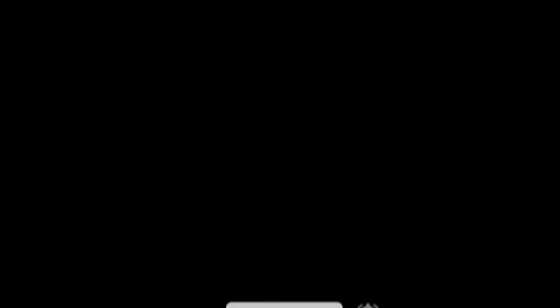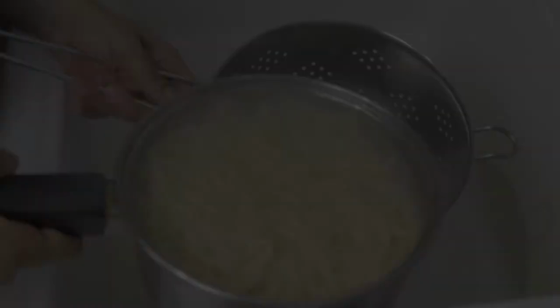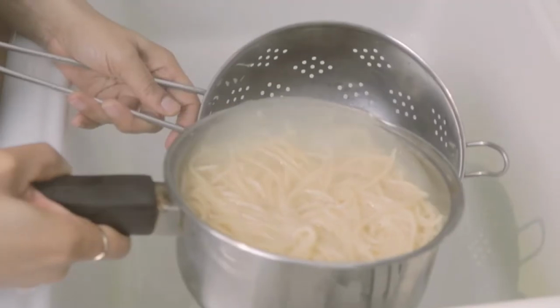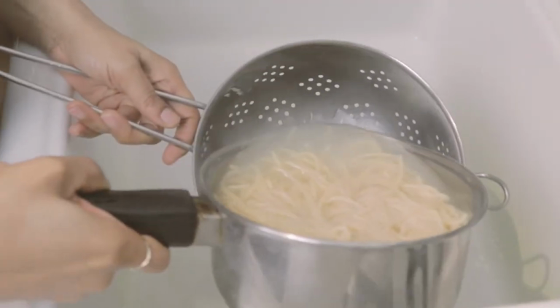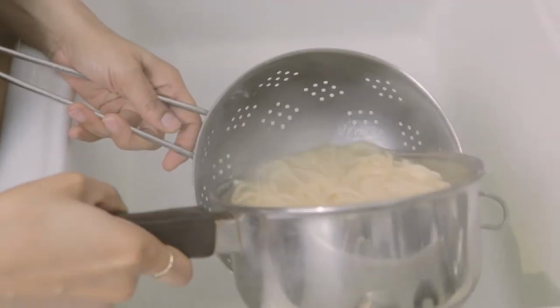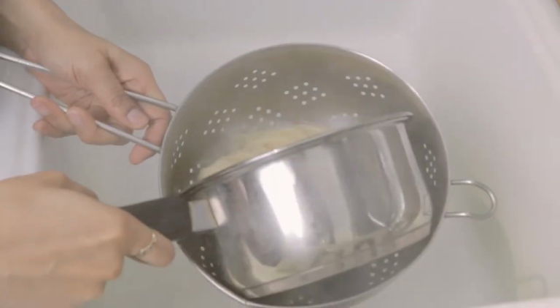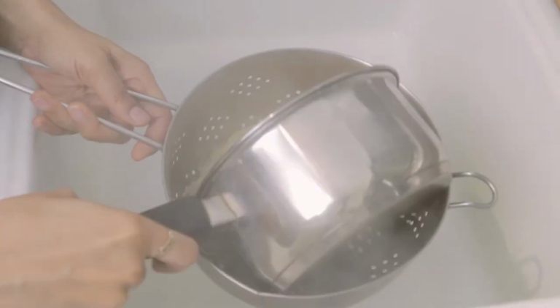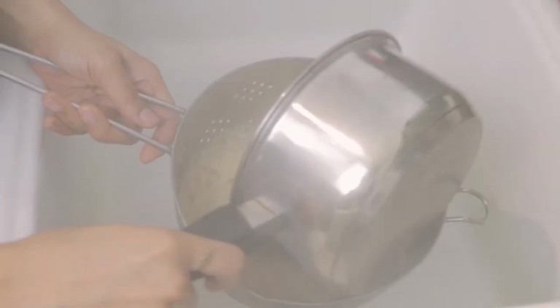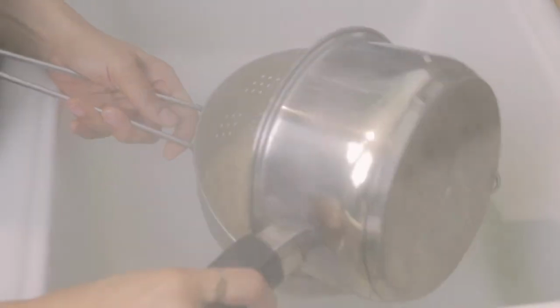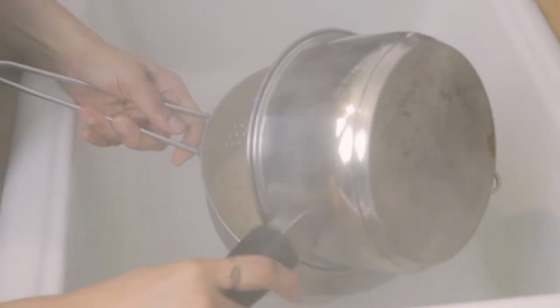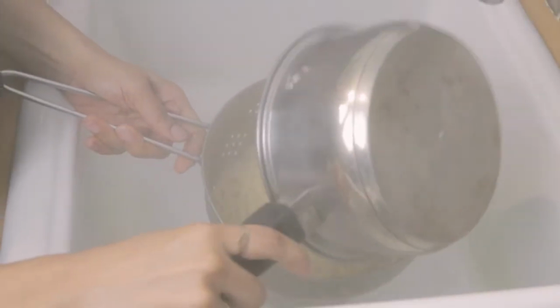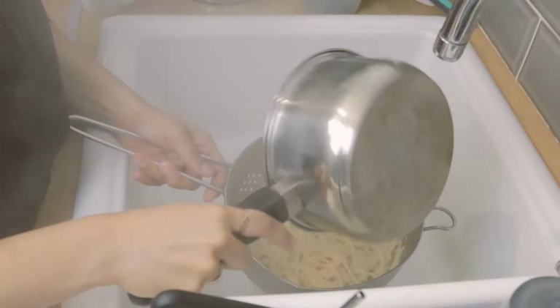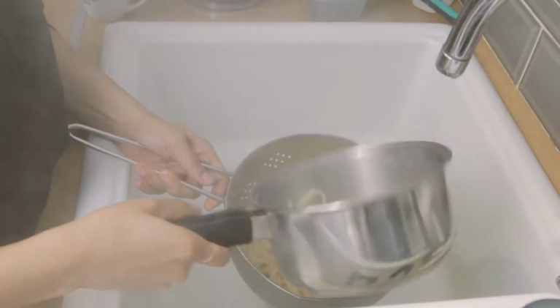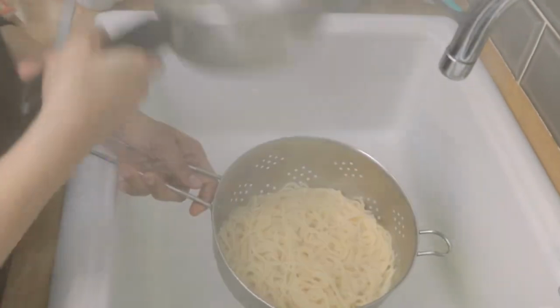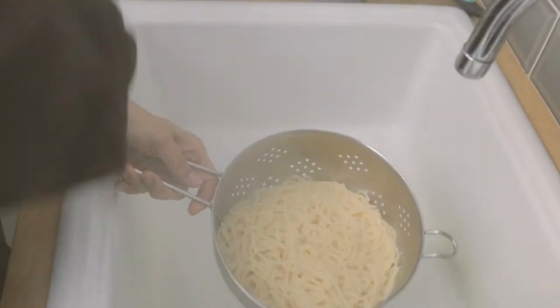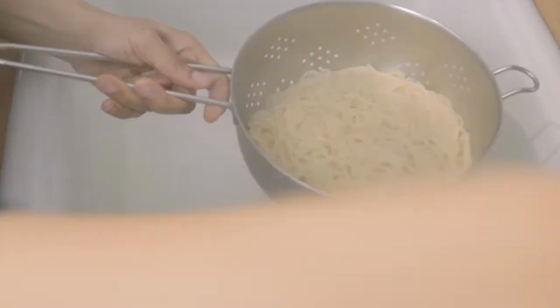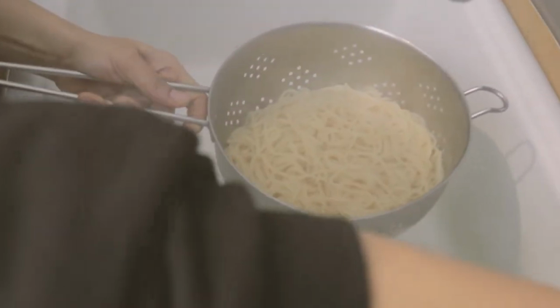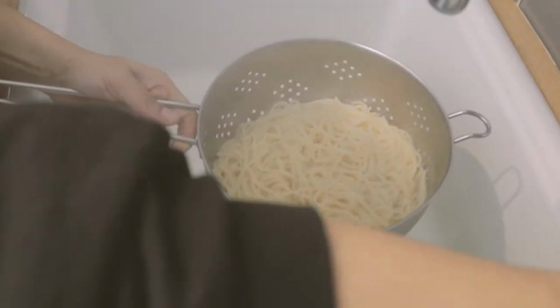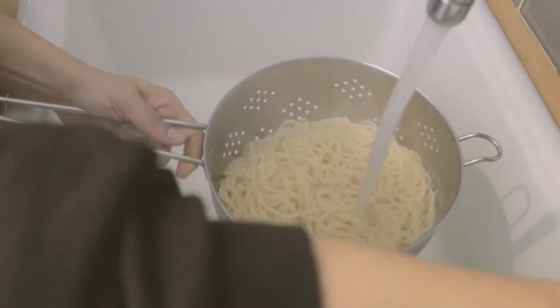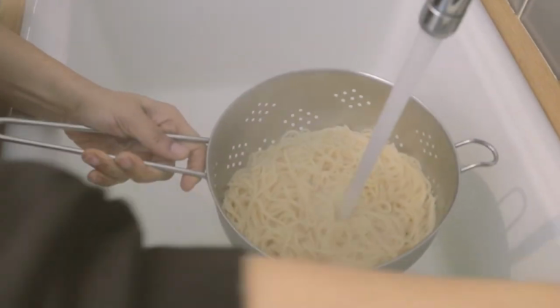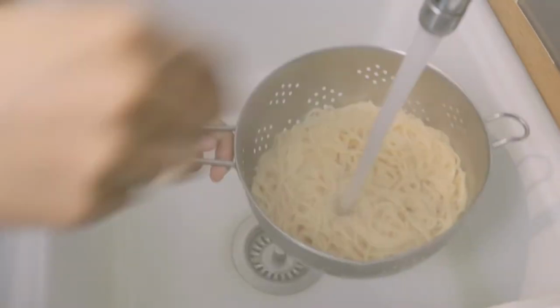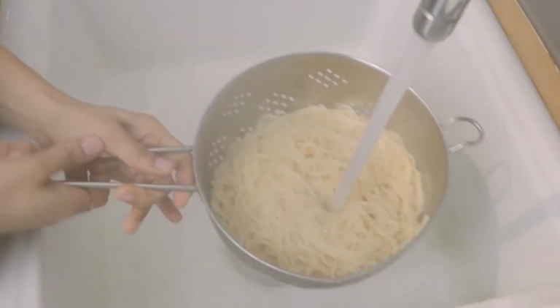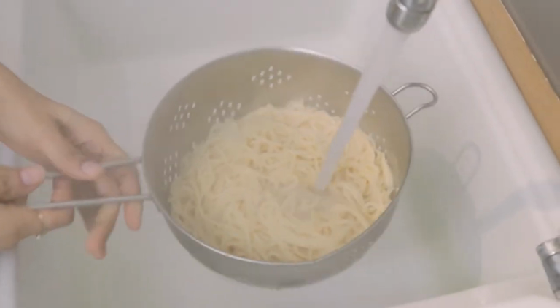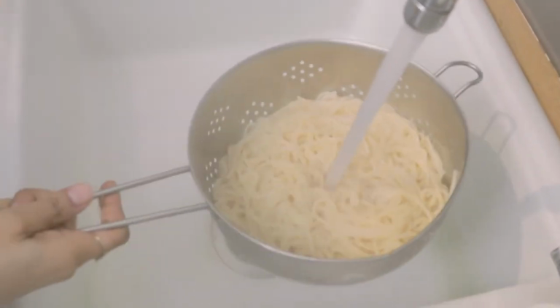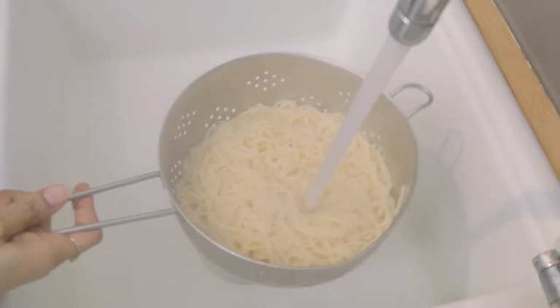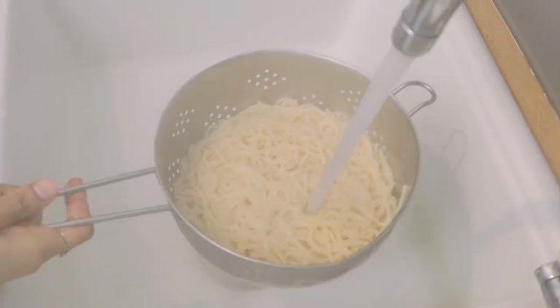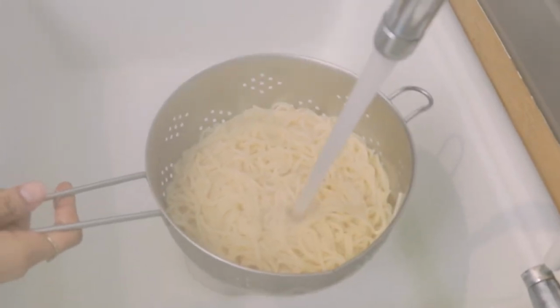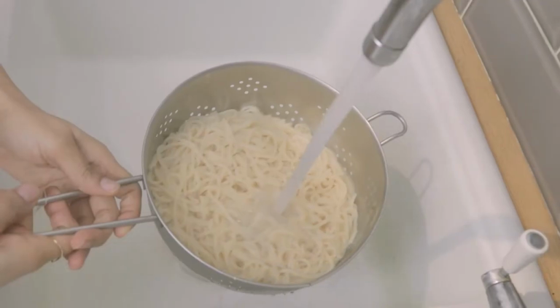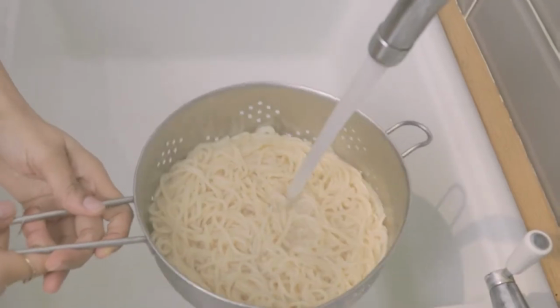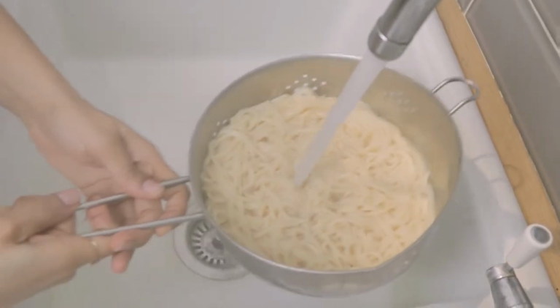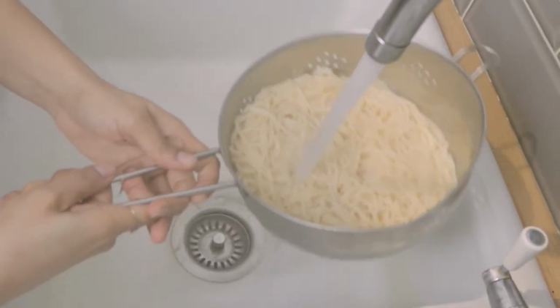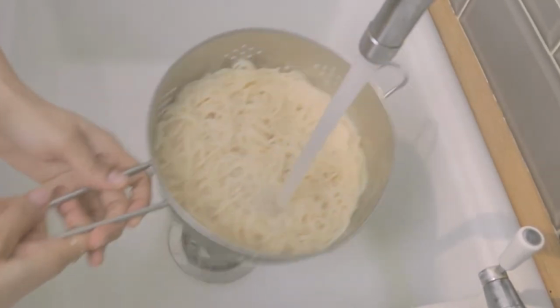I have already boiled some spaghetti and I'm just rinsing this out with some cold water just to get rid of all the starch. I'm going to add this to the rest of the ingredients at the end.